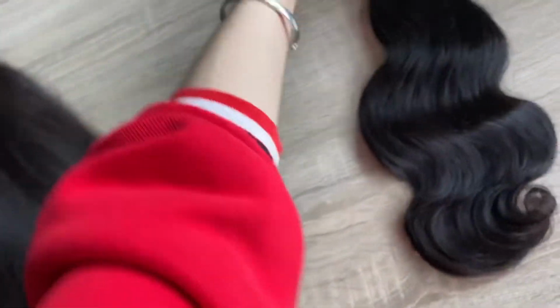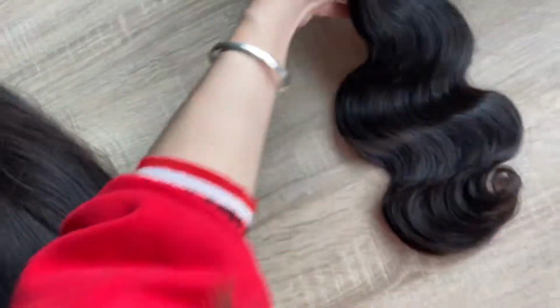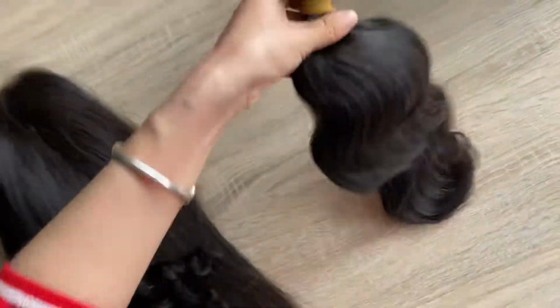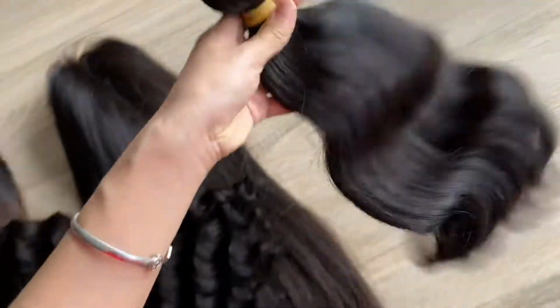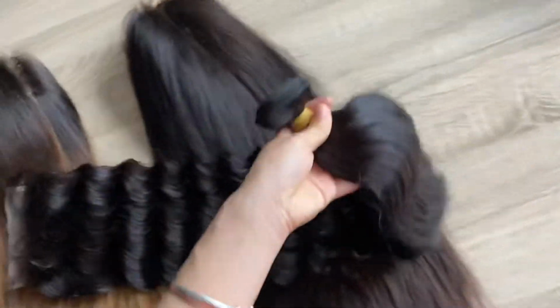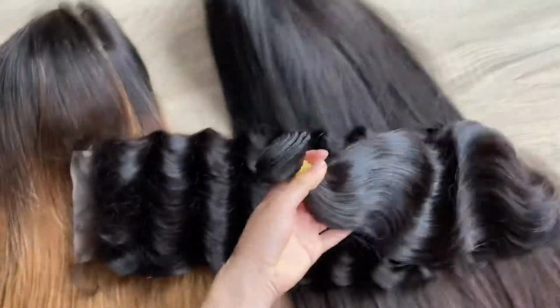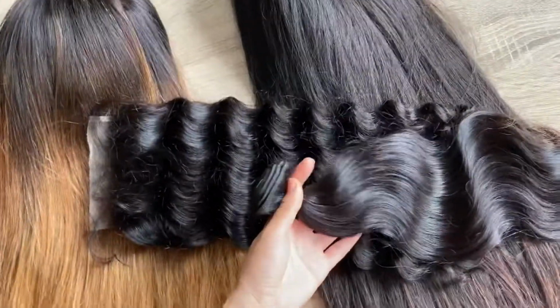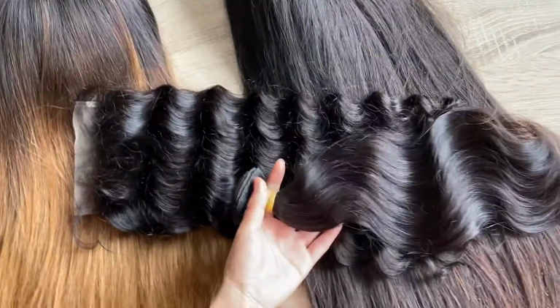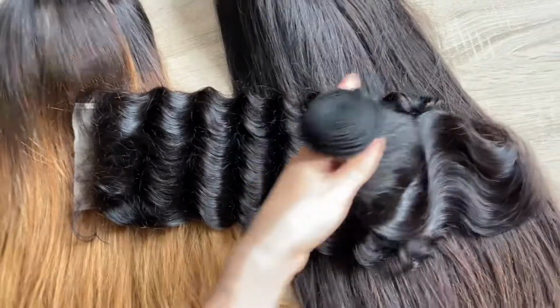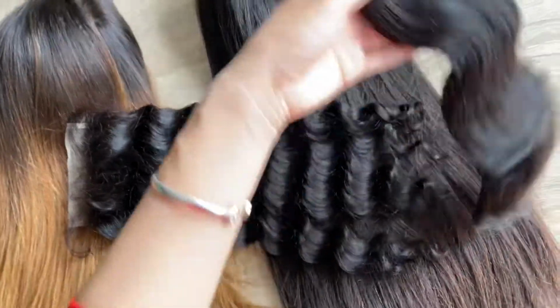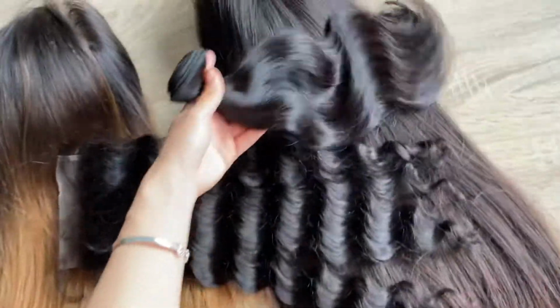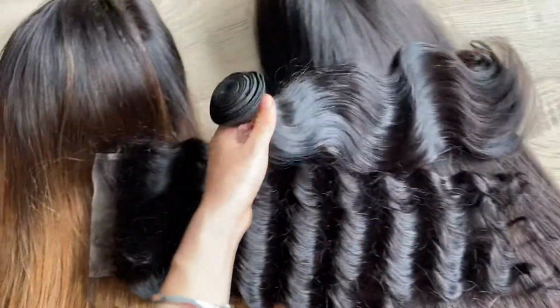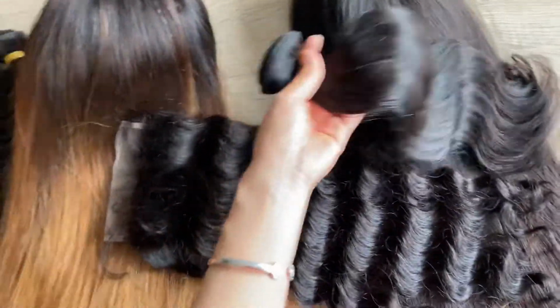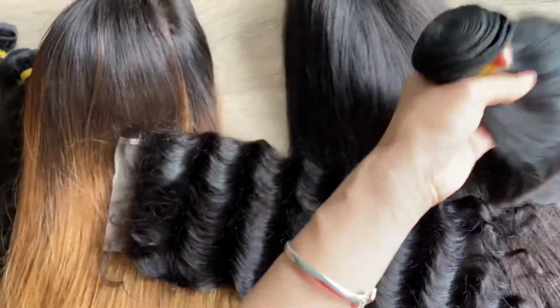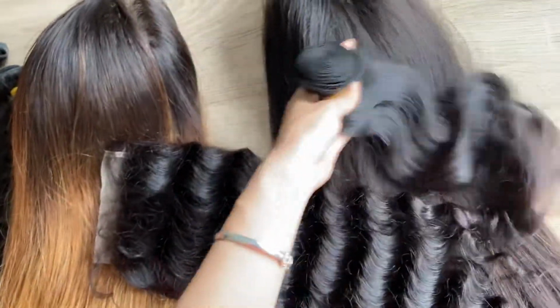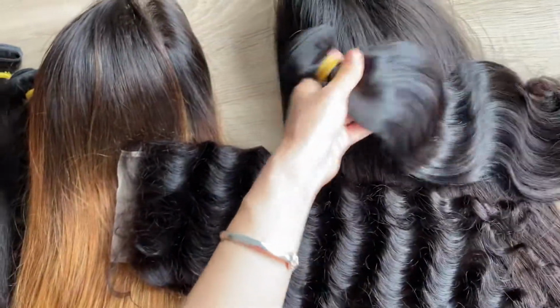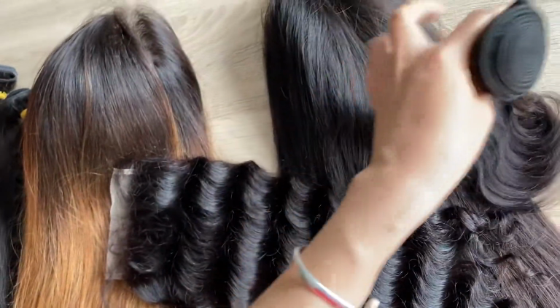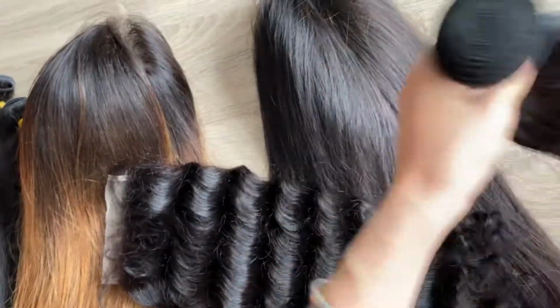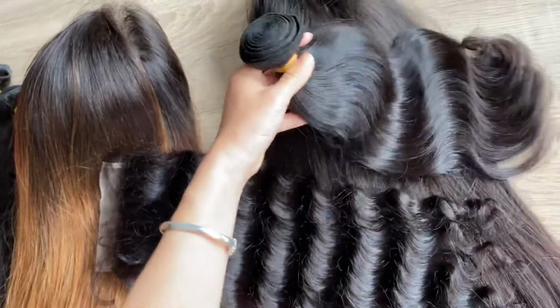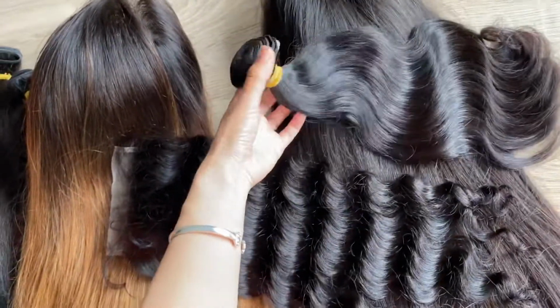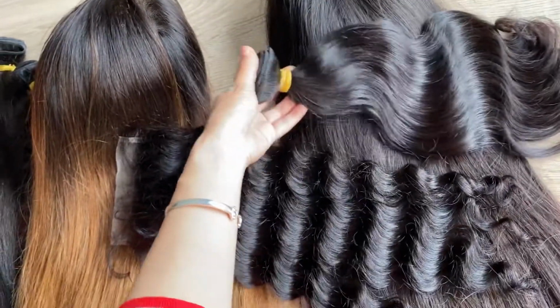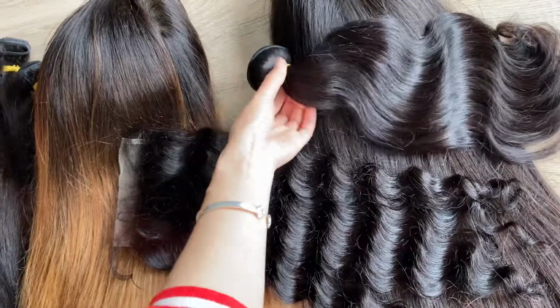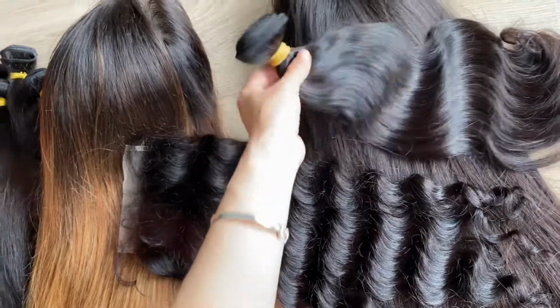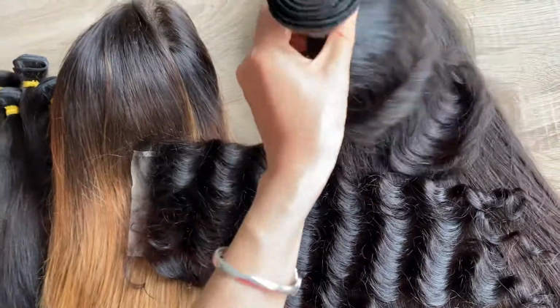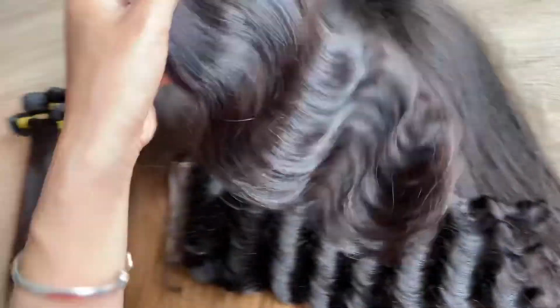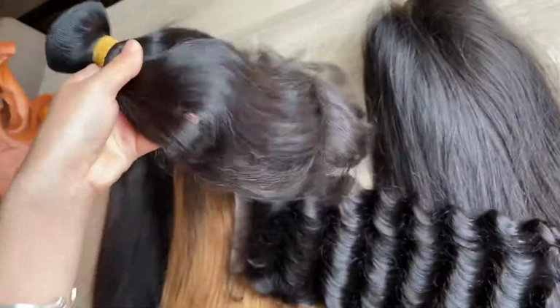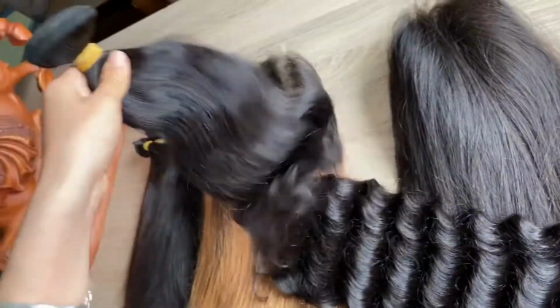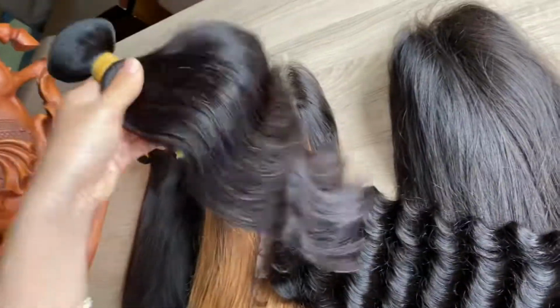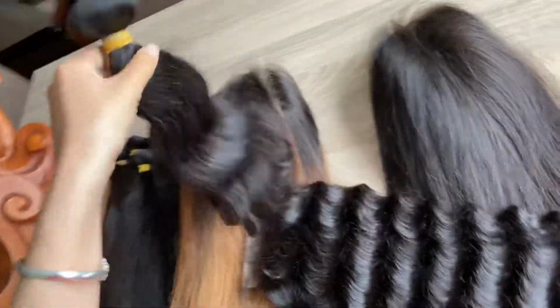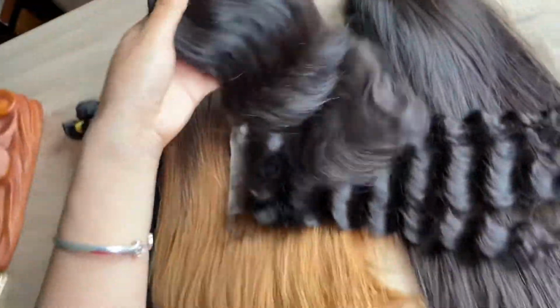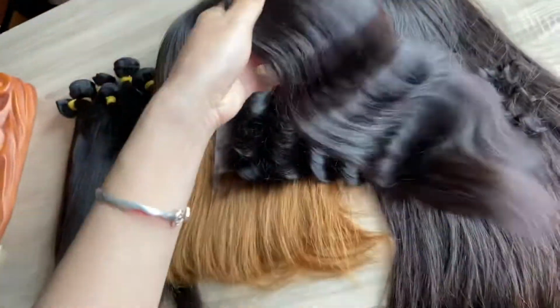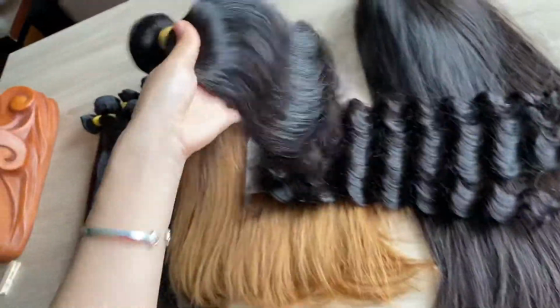This one is the body wave. We have up to 40 inch. So if you have any needs, please feel free to ask me.